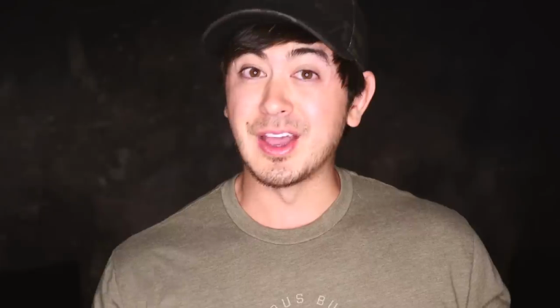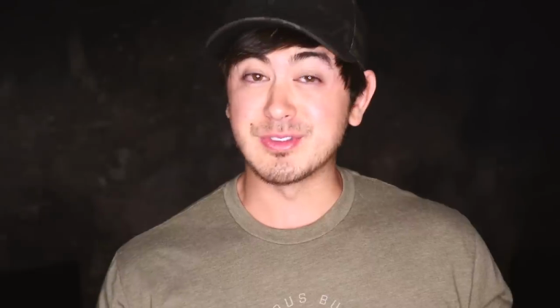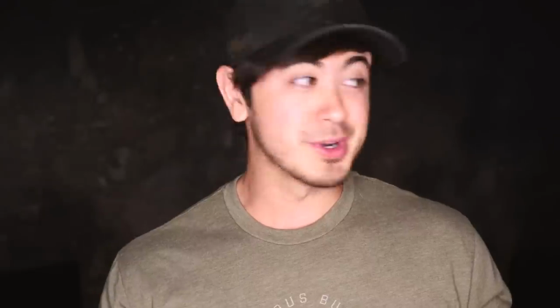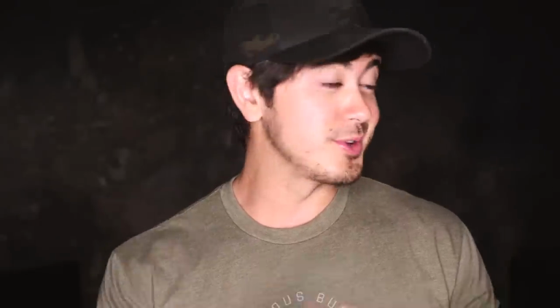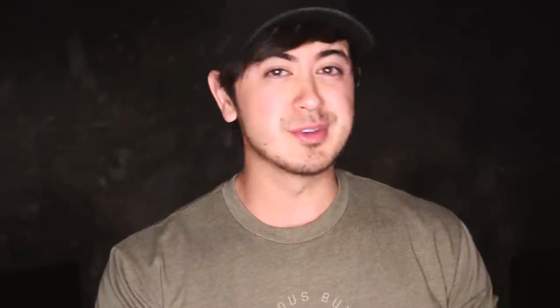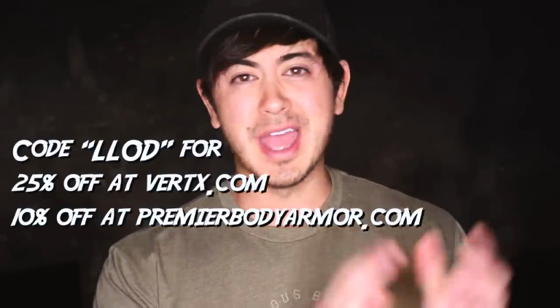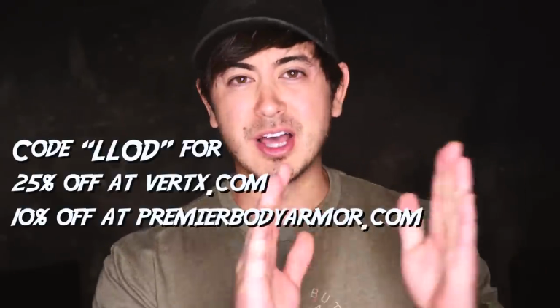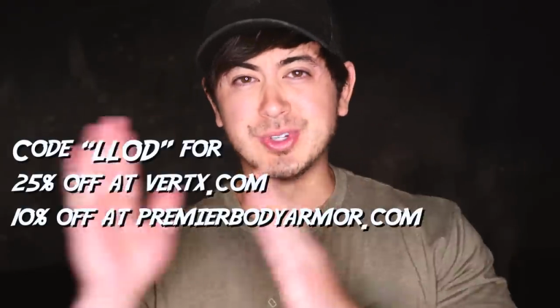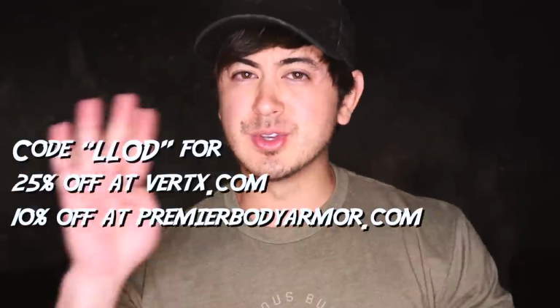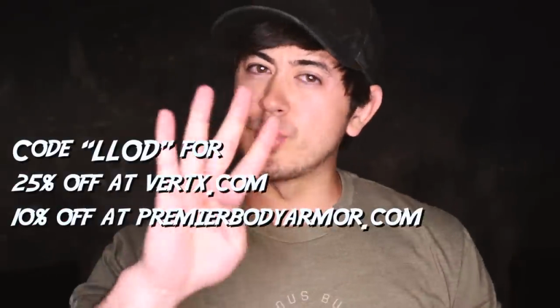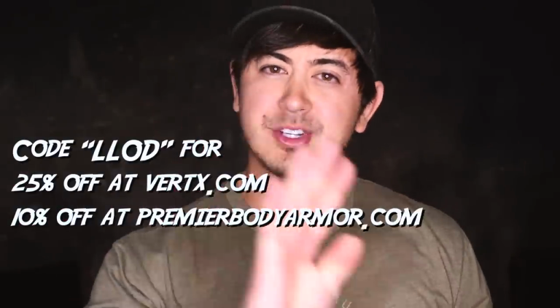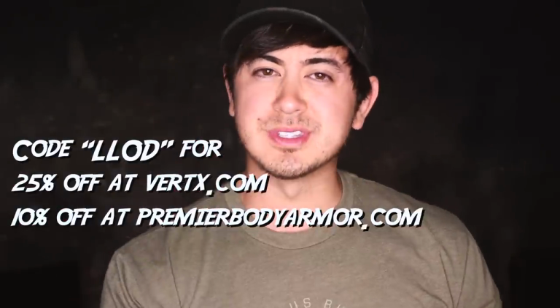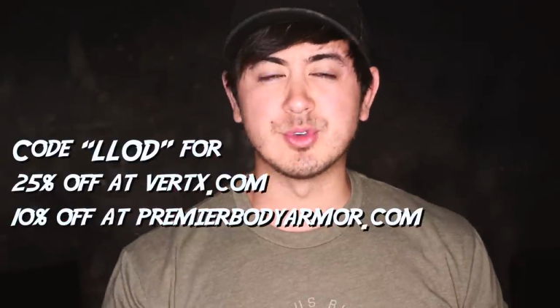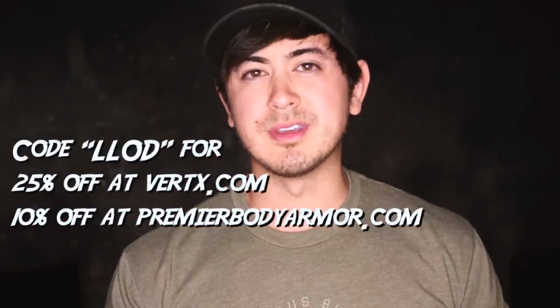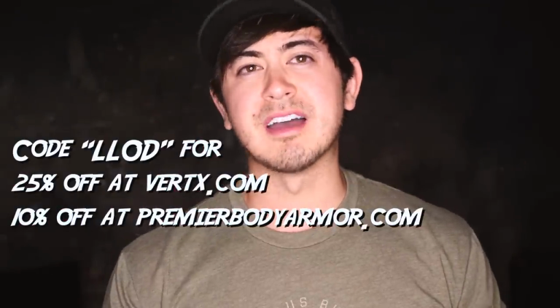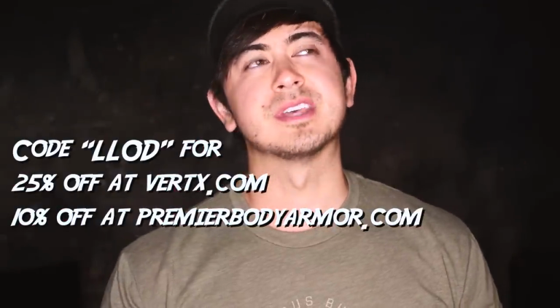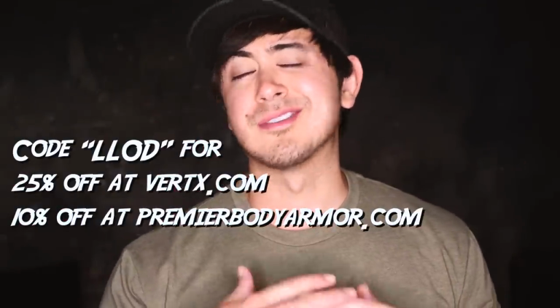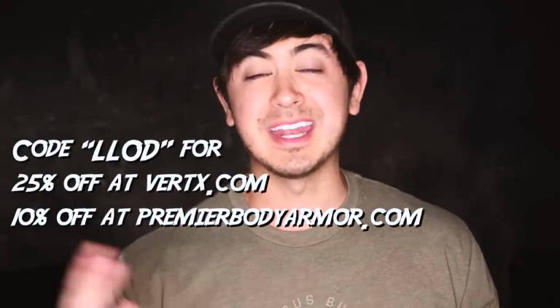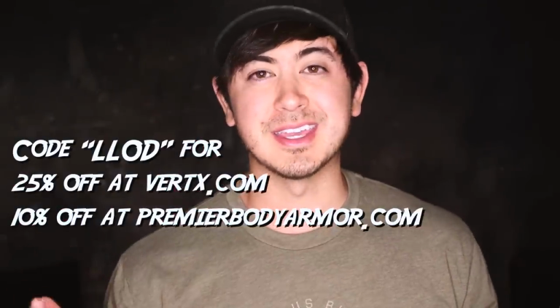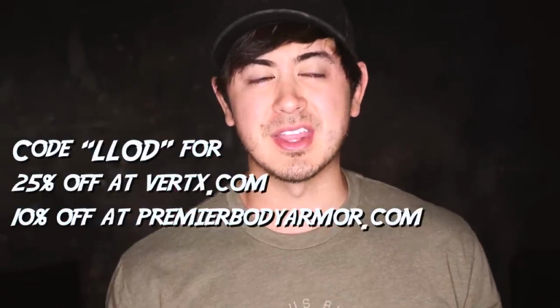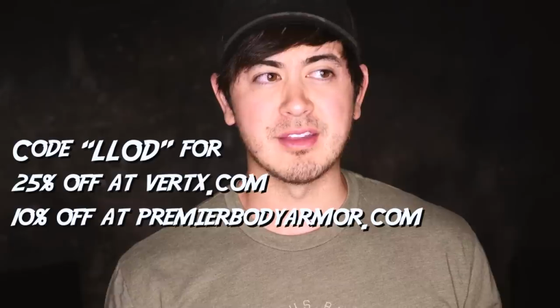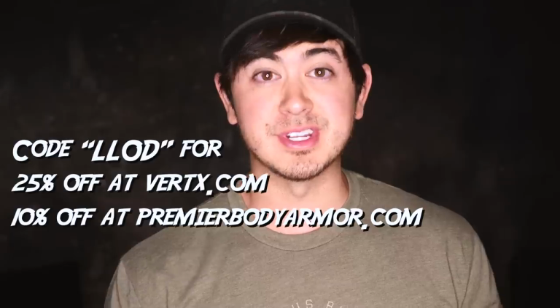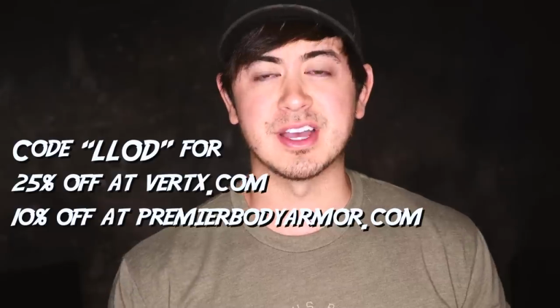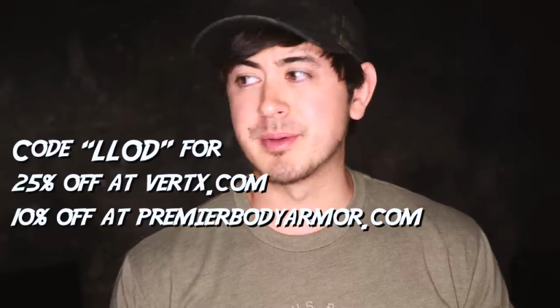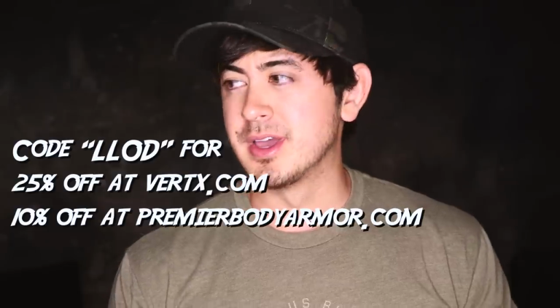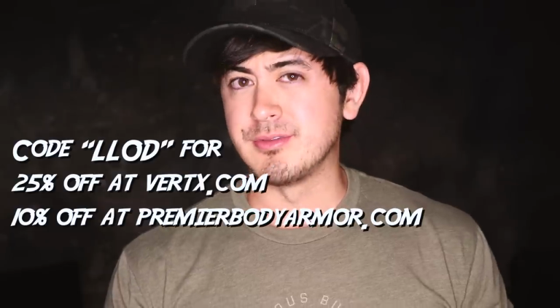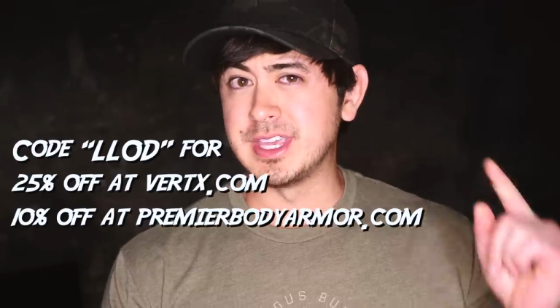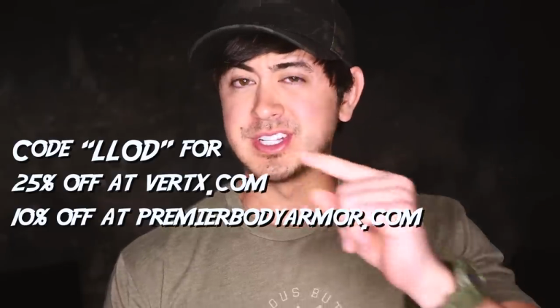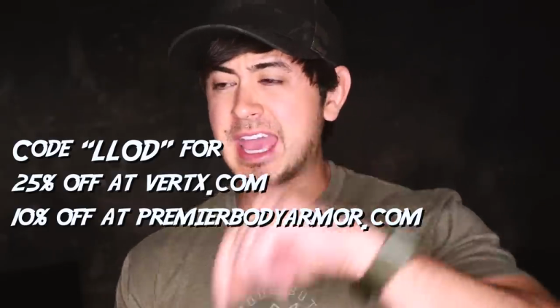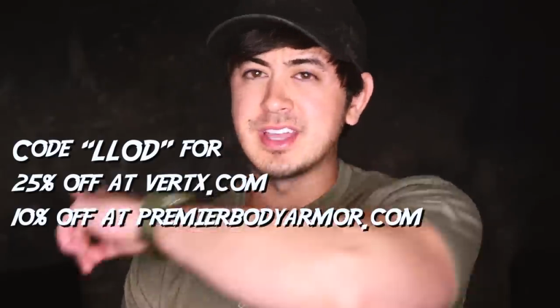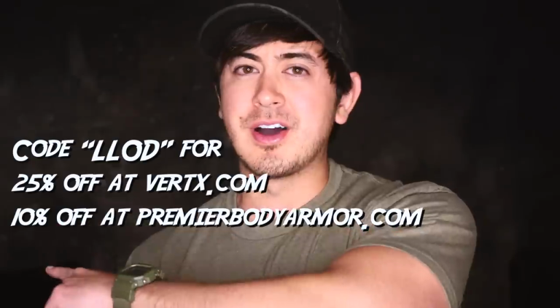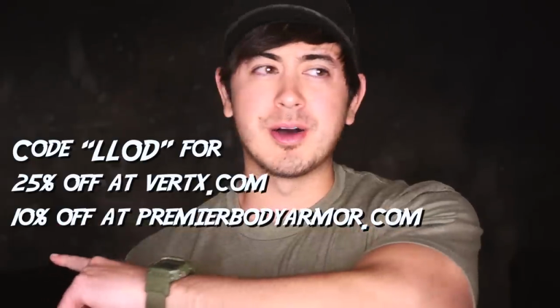I also have a coupon code for you guys: LLOD. Those four letters will save you 25% off of anything at Vertx.com — V-E-R-T-X dot com.